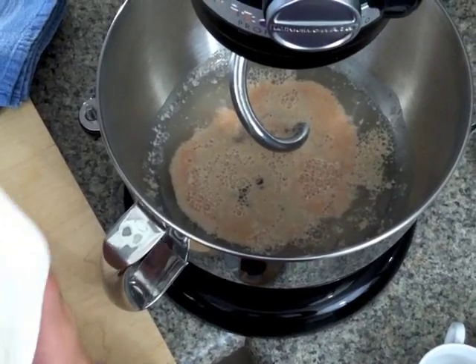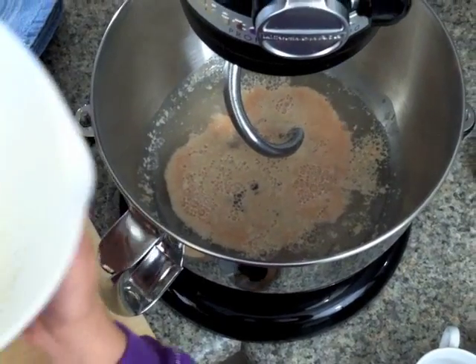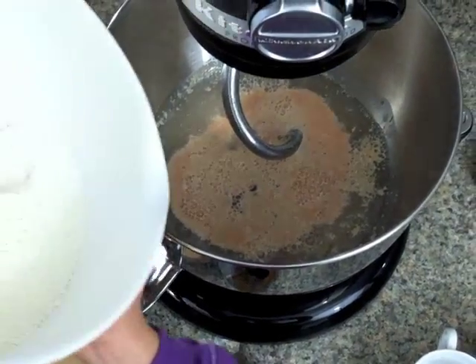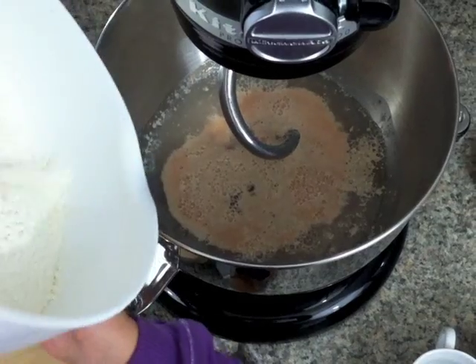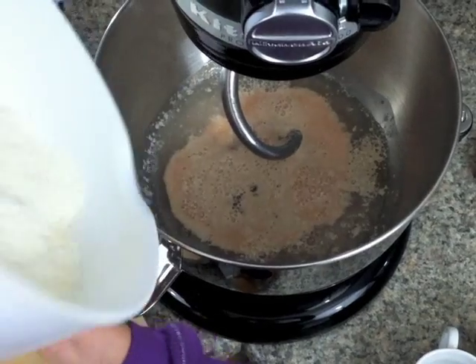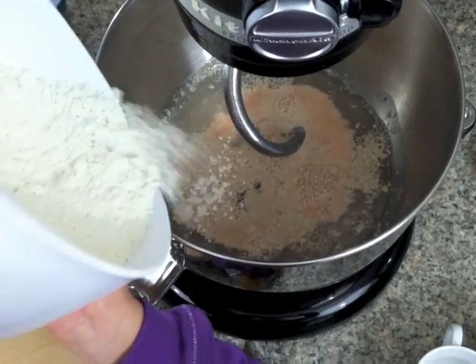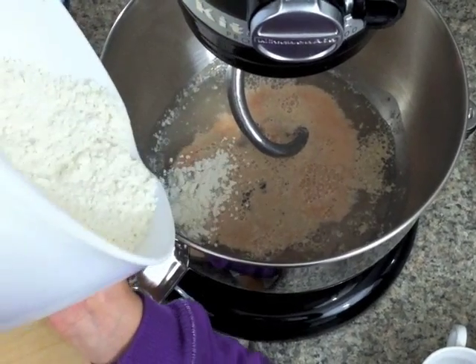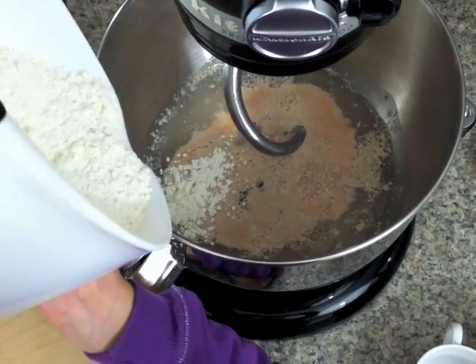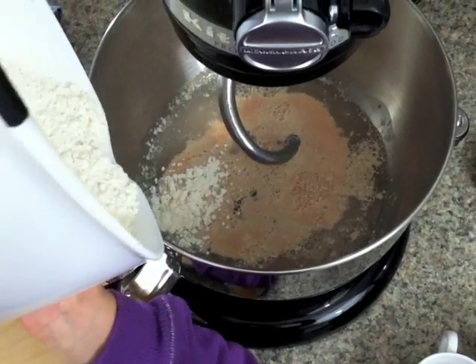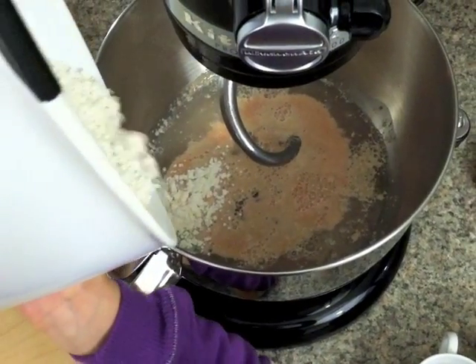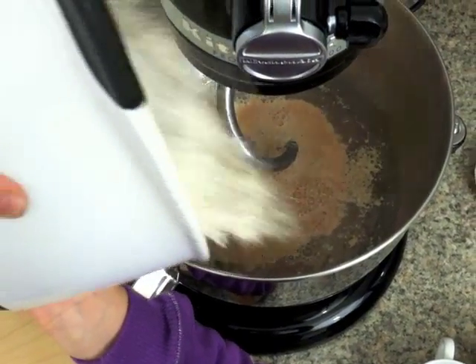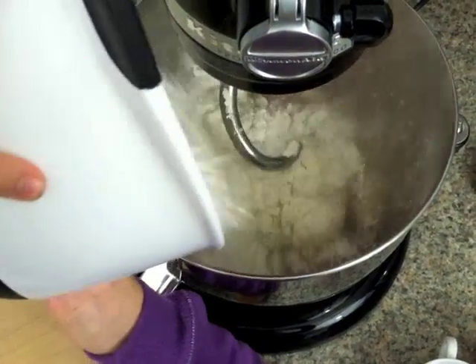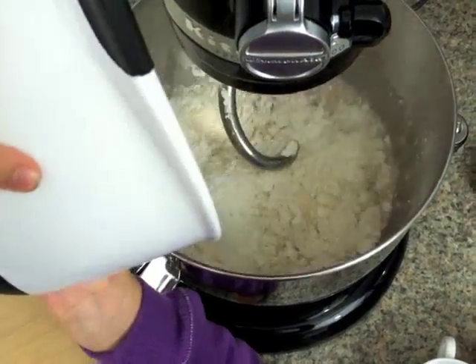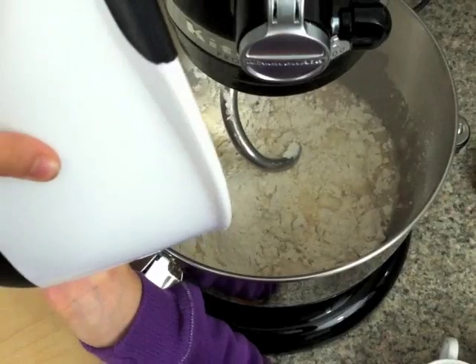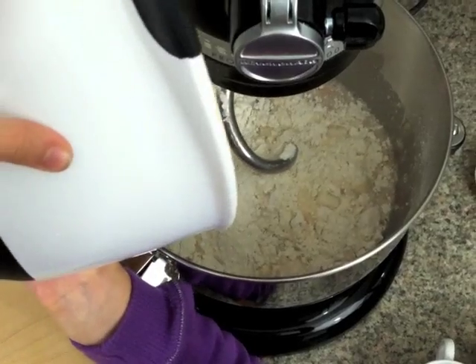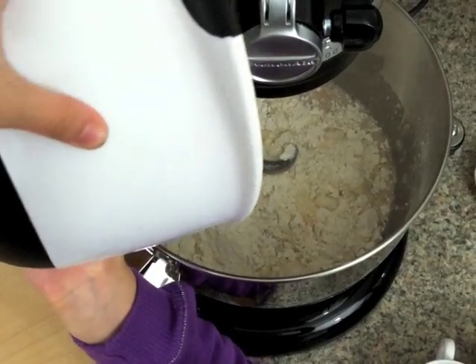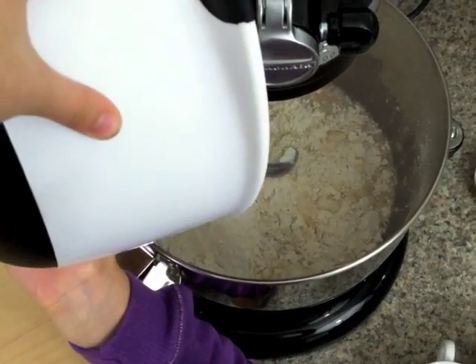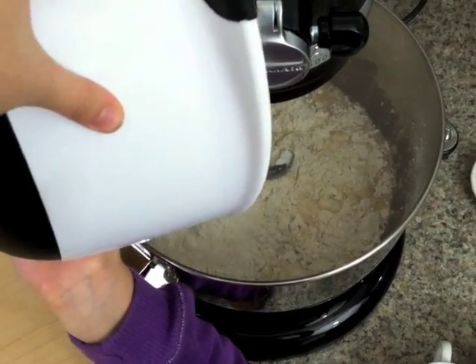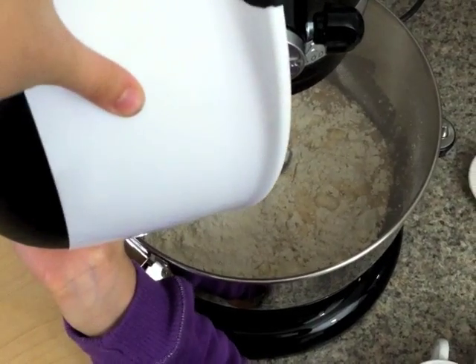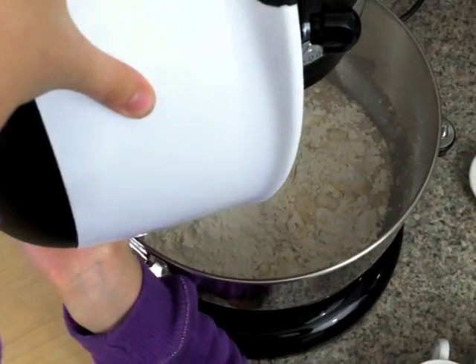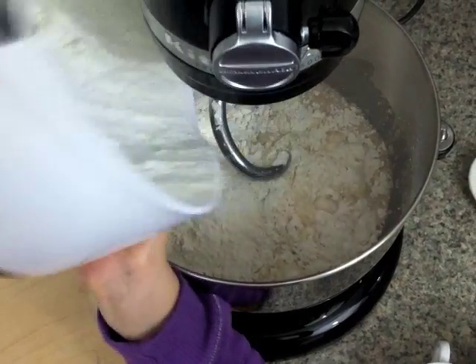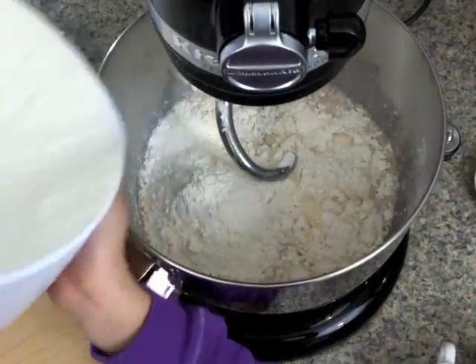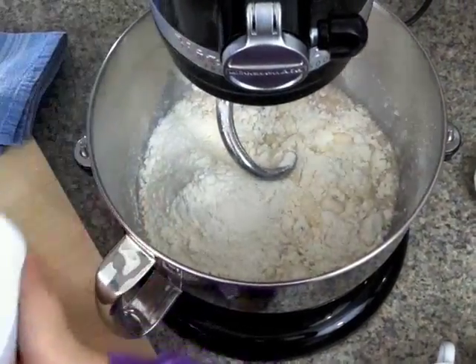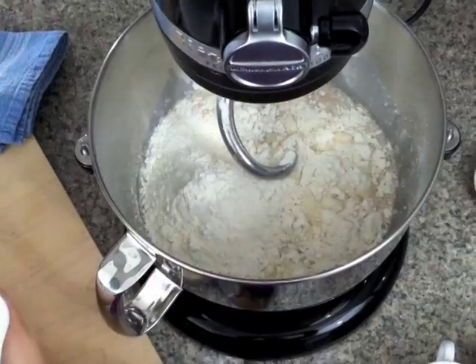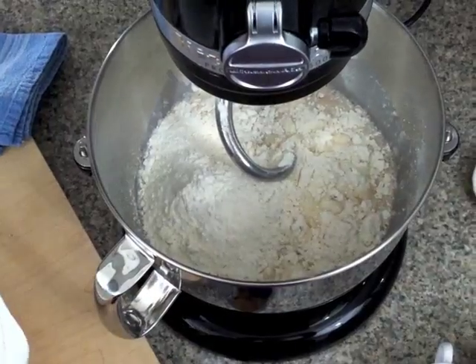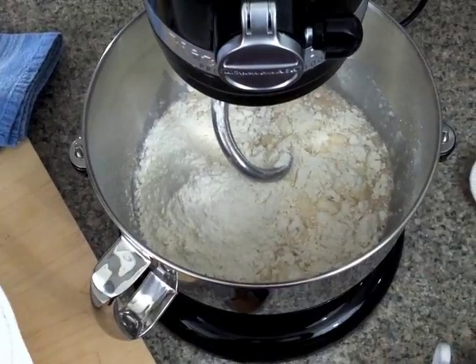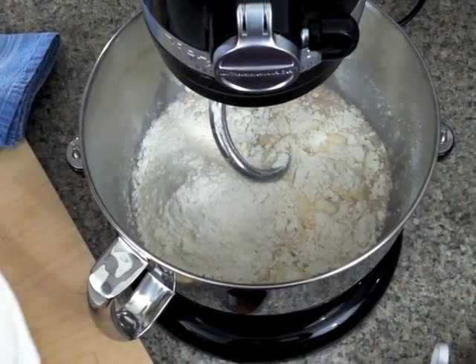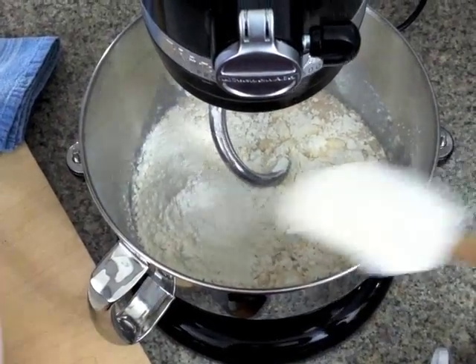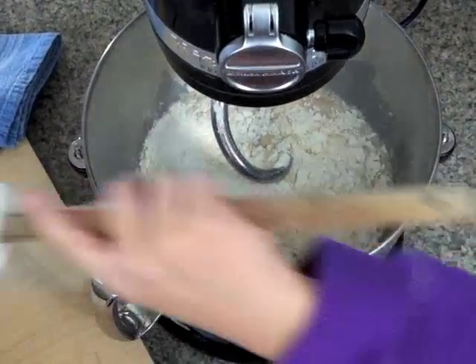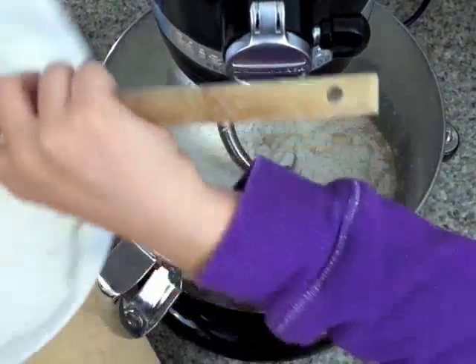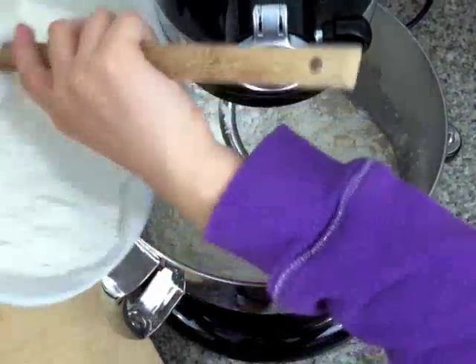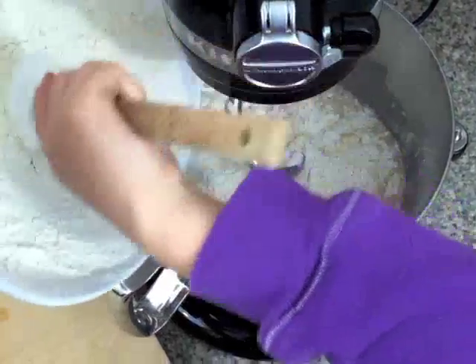Now it's time to add your flour. Combine everything until the dough forms. You can do this with a mixer, food processor, bread machine, or the old-fashioned way with a bowl and a wooden spoon.